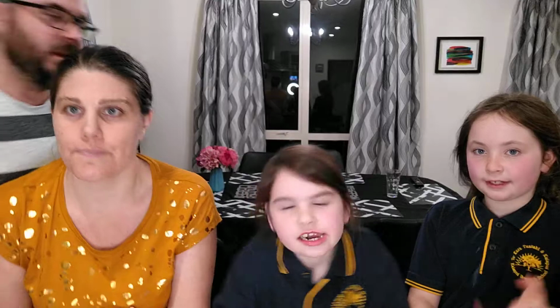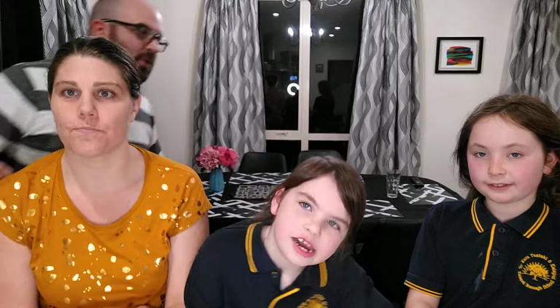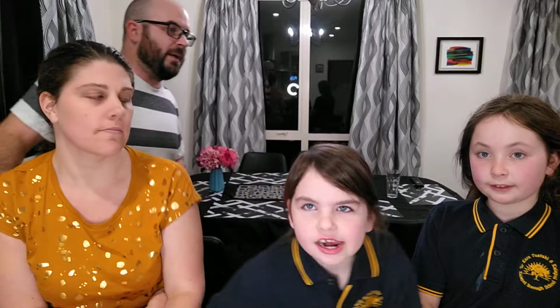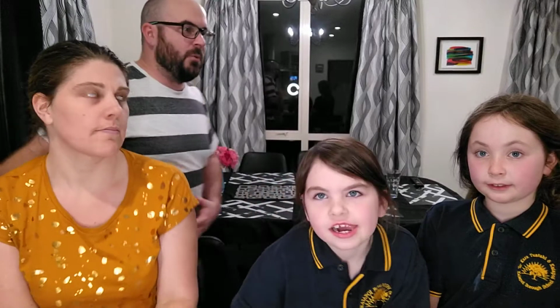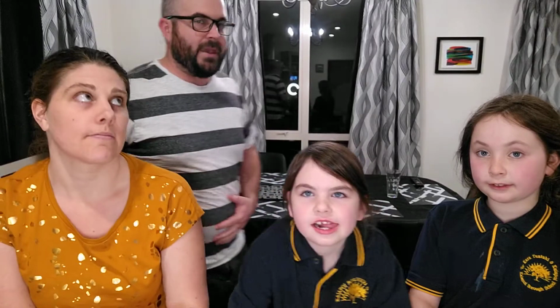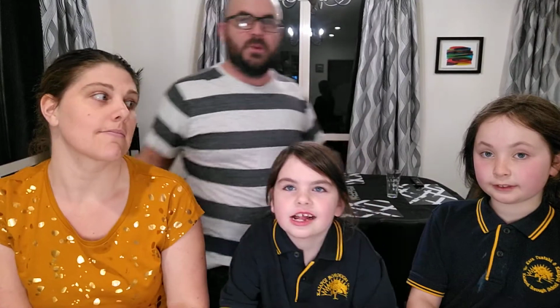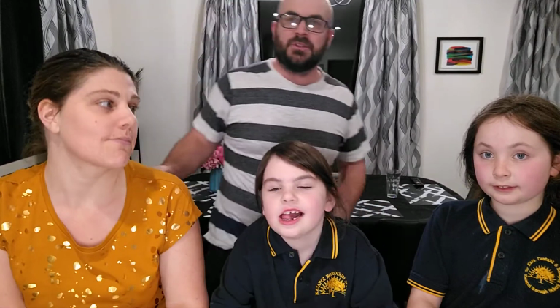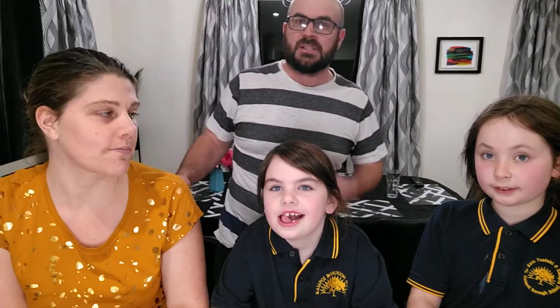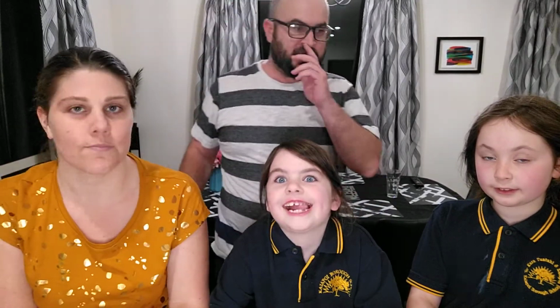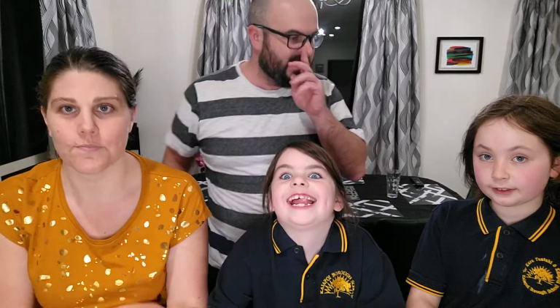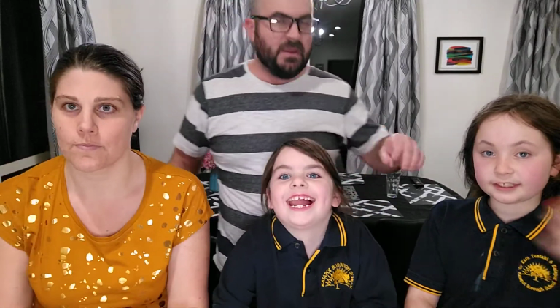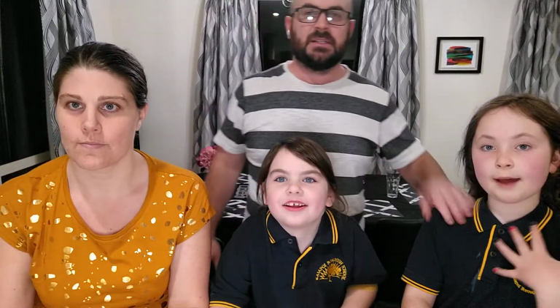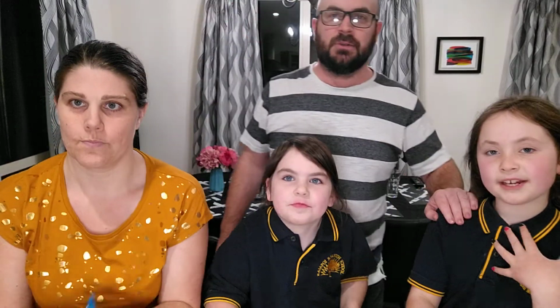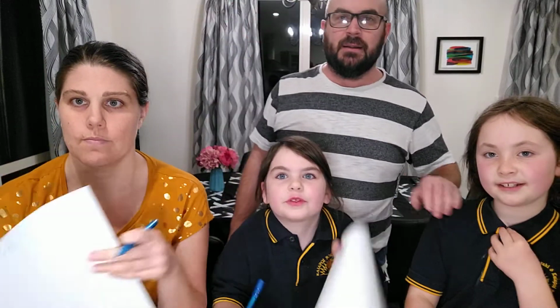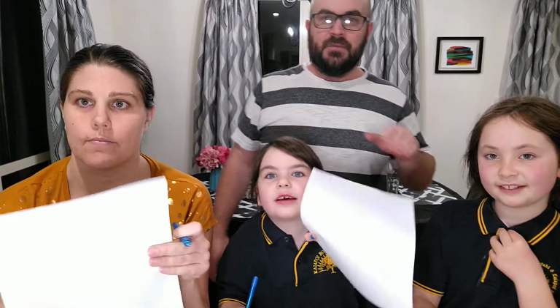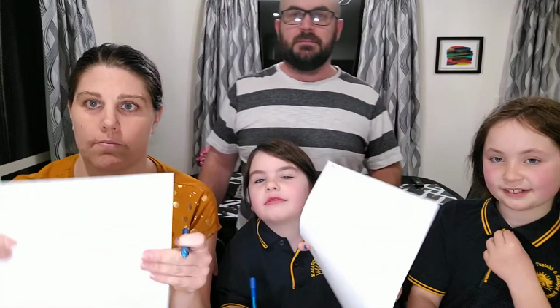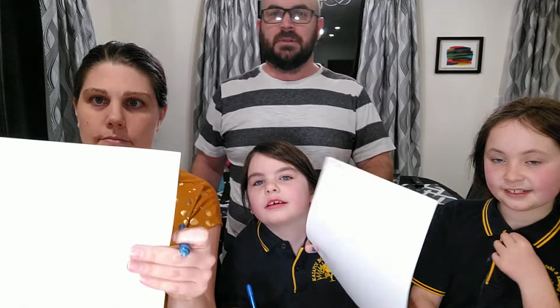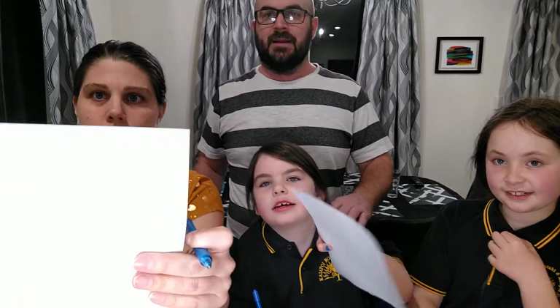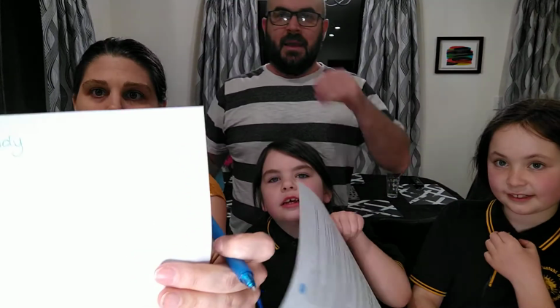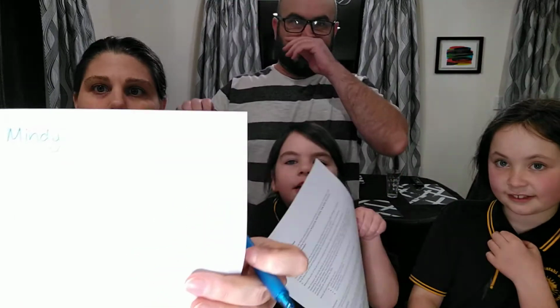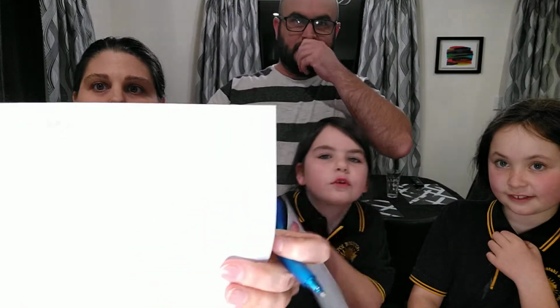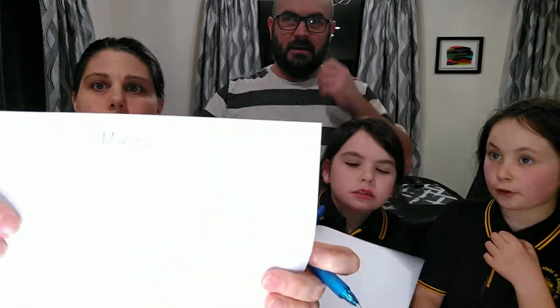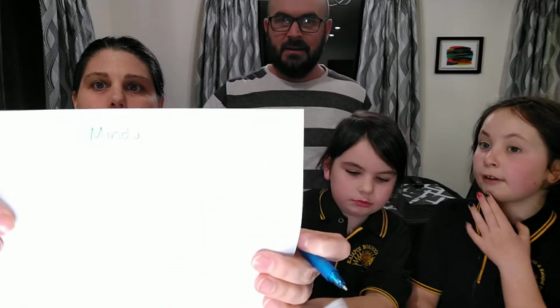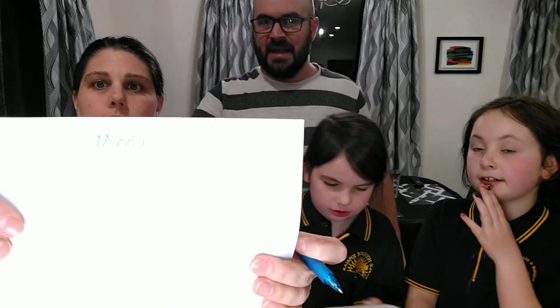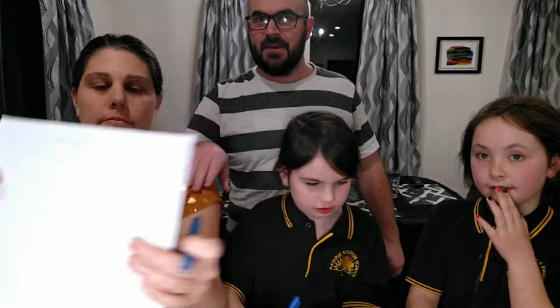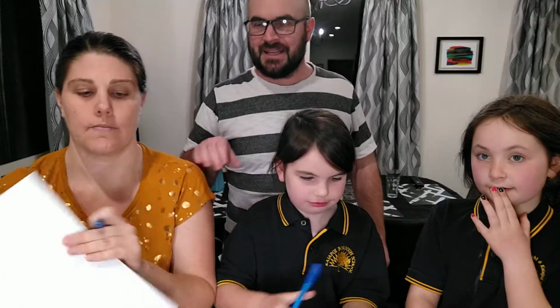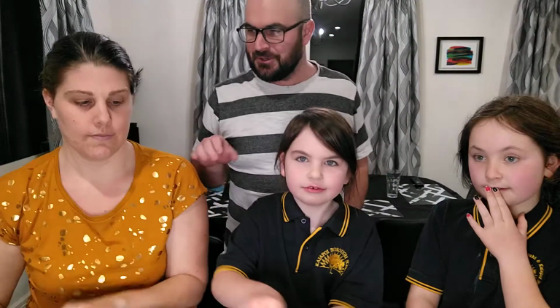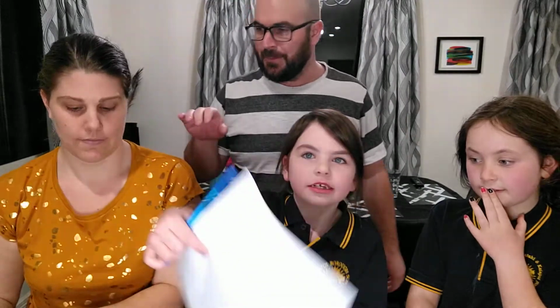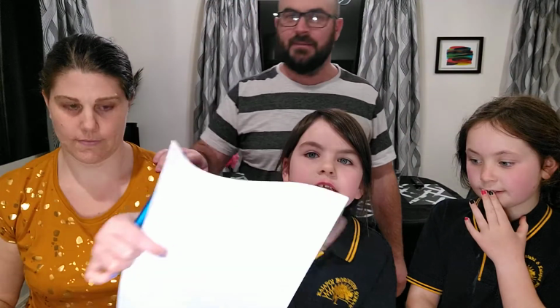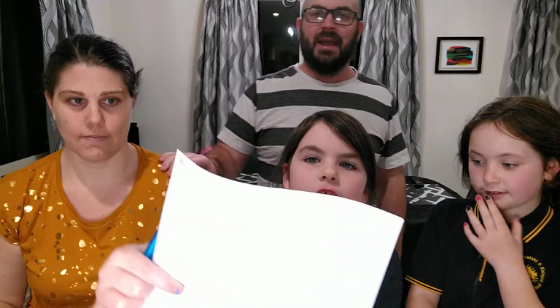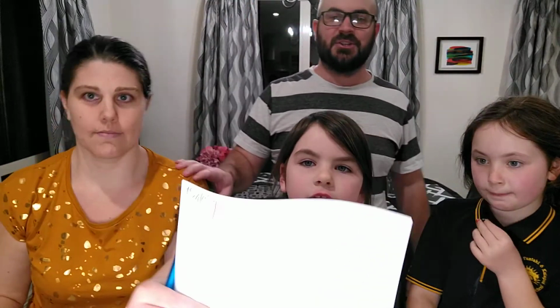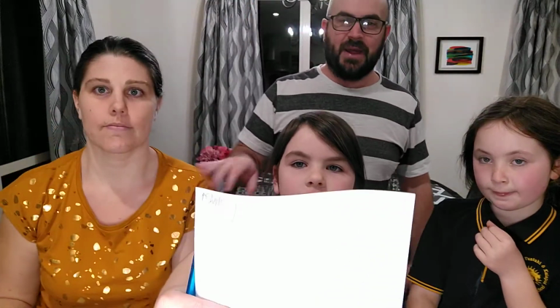Yo, what up? So, we're back here and we're doing the Draw Something Challenge. This is Little Lion, this is Middle Lion, and this is... you can't see me, put that down. That's a contract on the back foot. And this is Girl Lion.